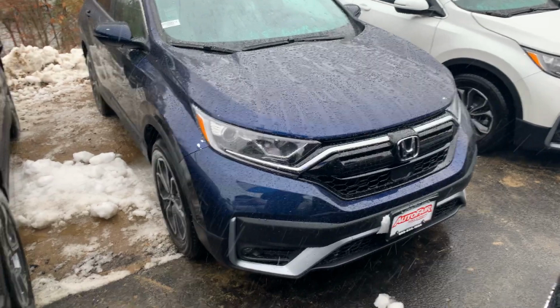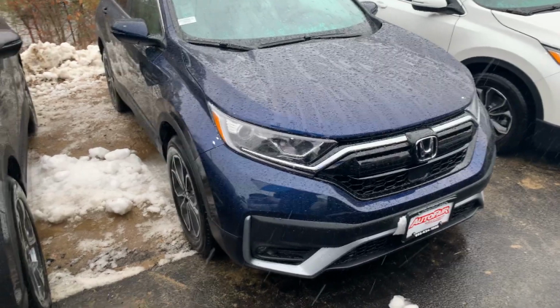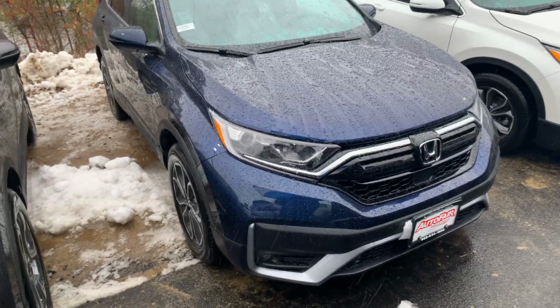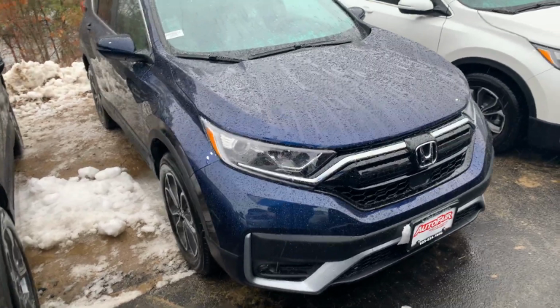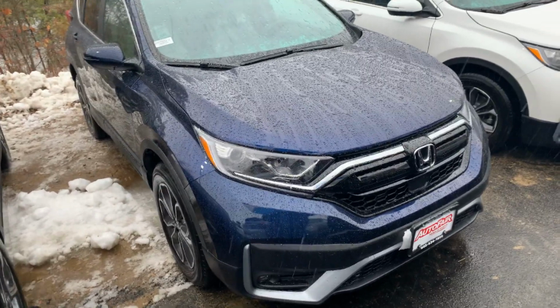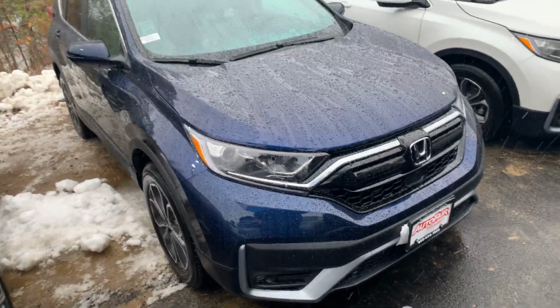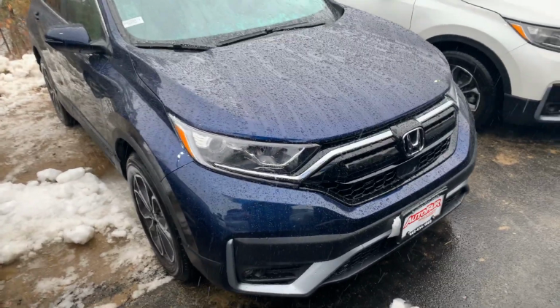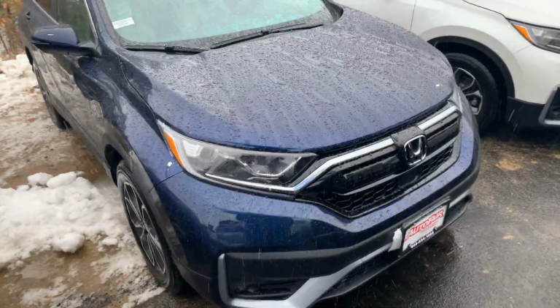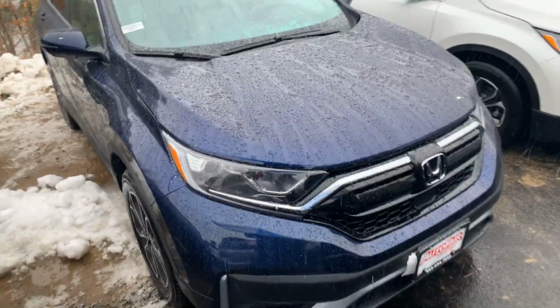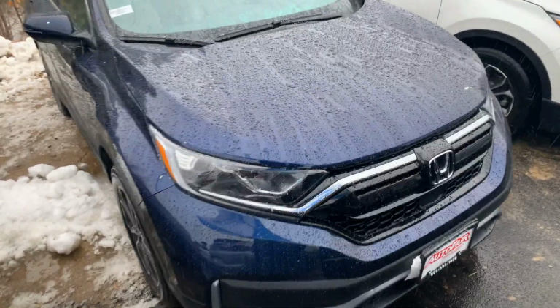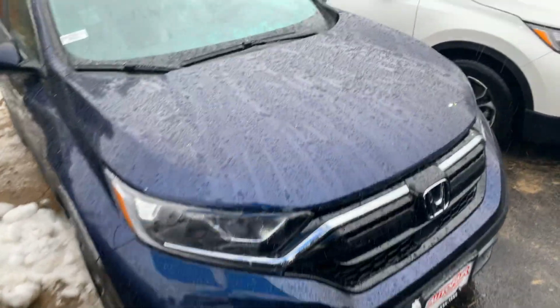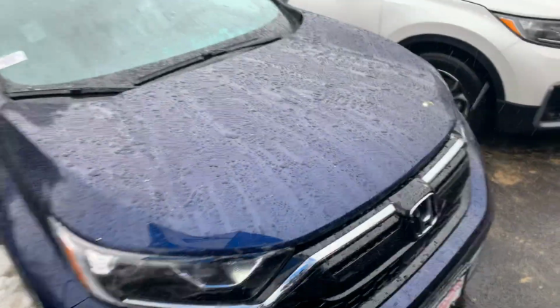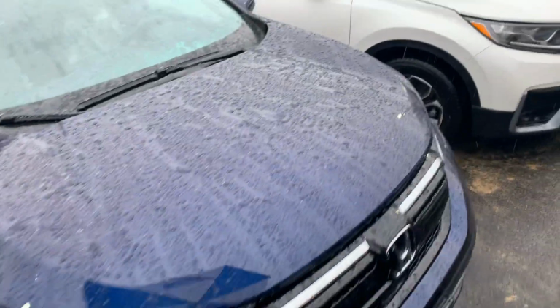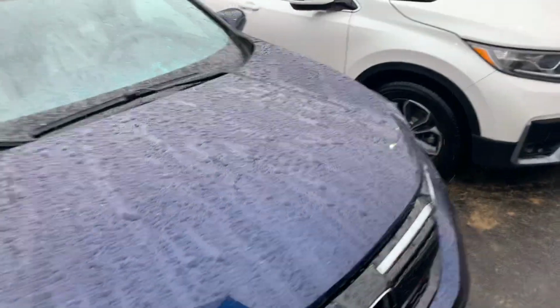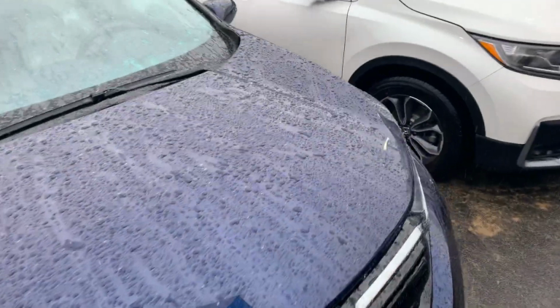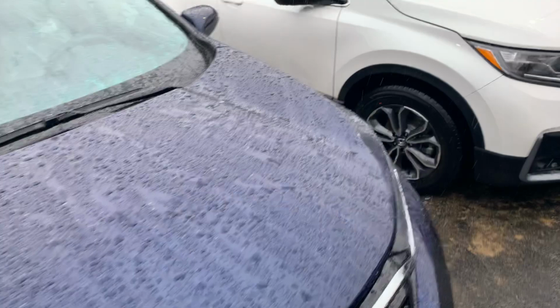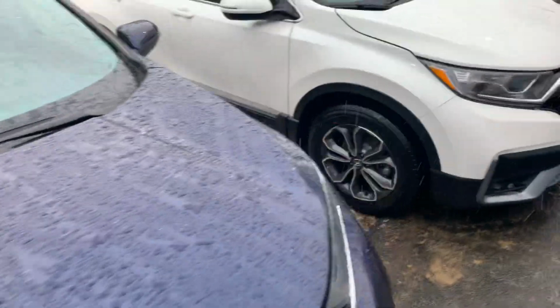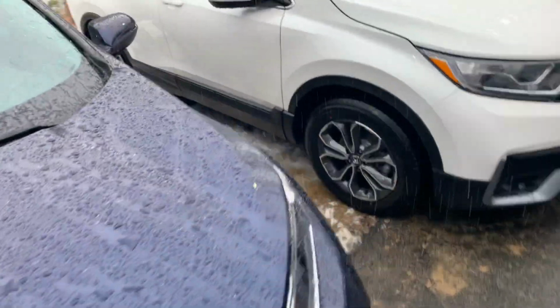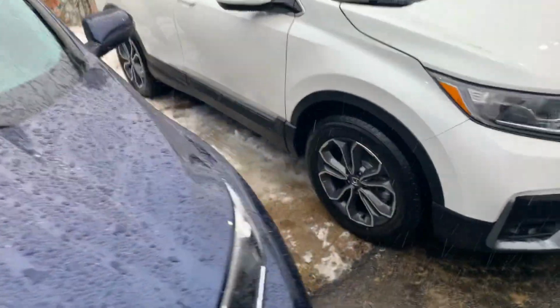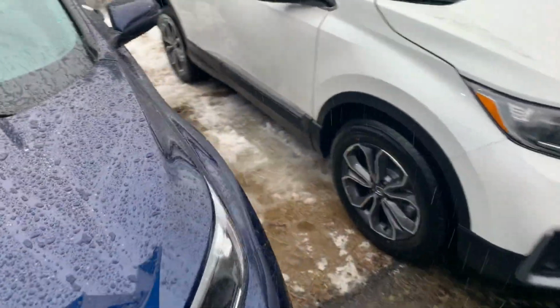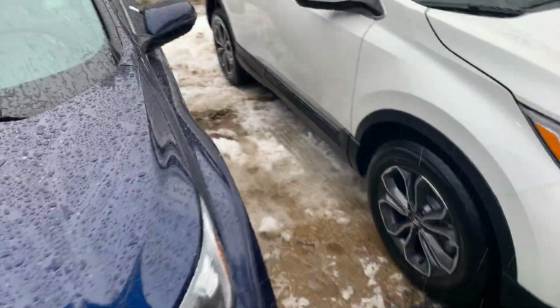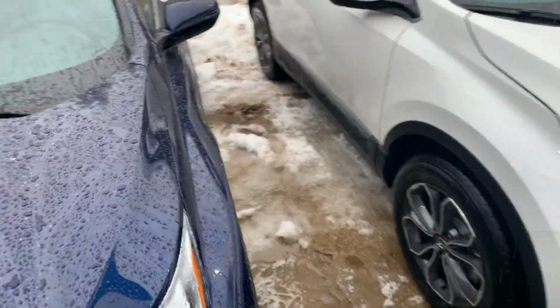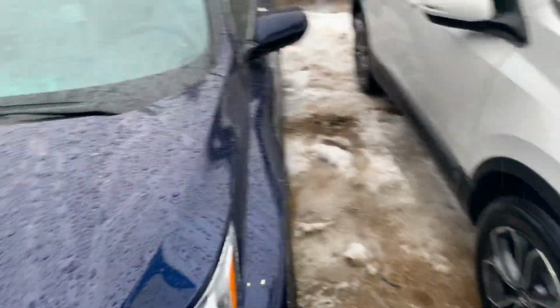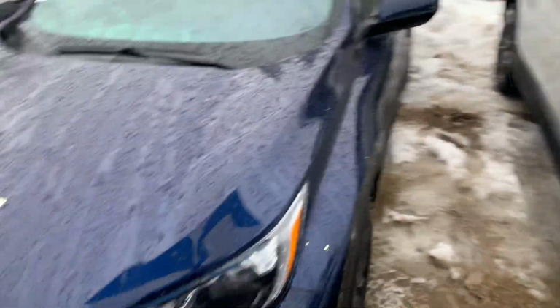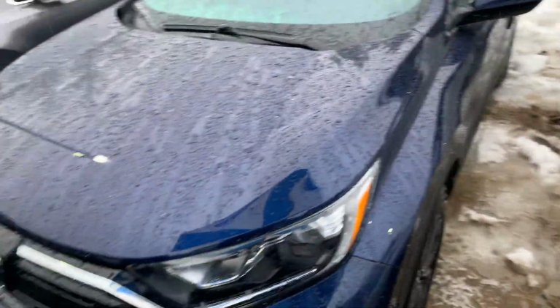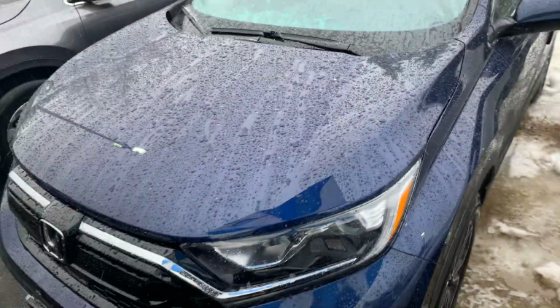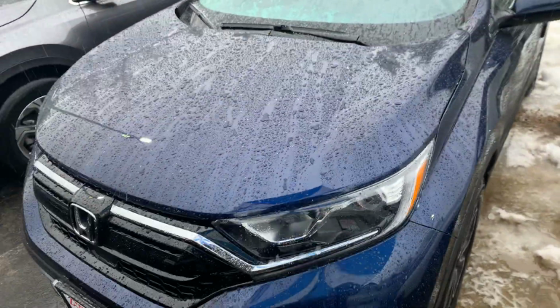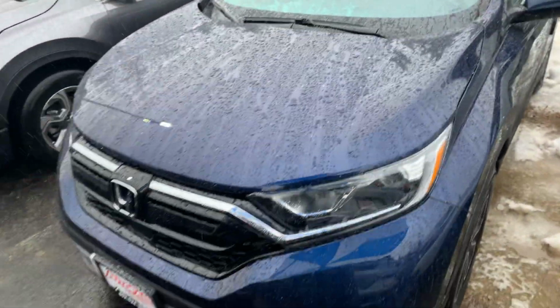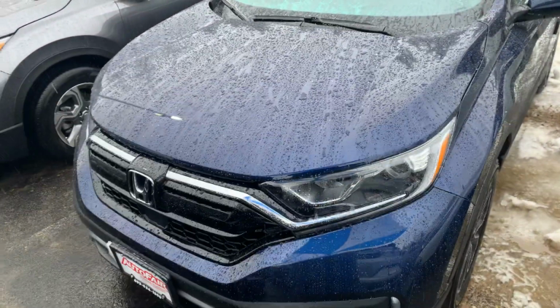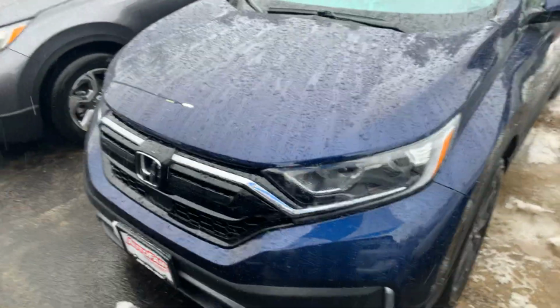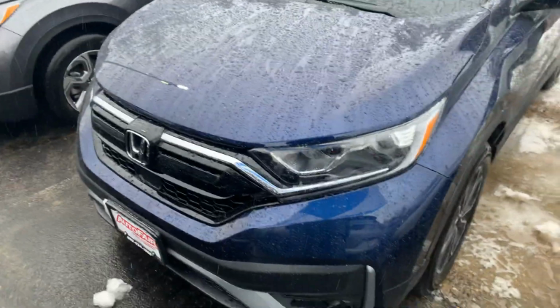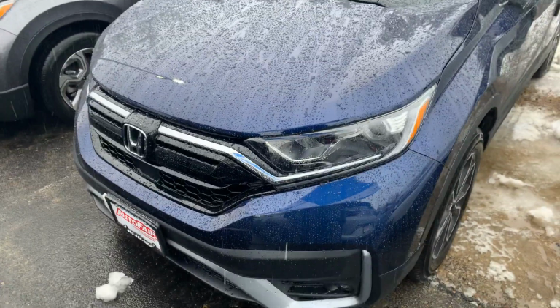This vehicle is absolutely beautiful. Pardon this weather — it is currently sleeting or hailing outside.